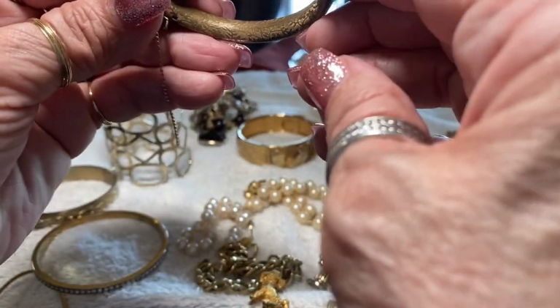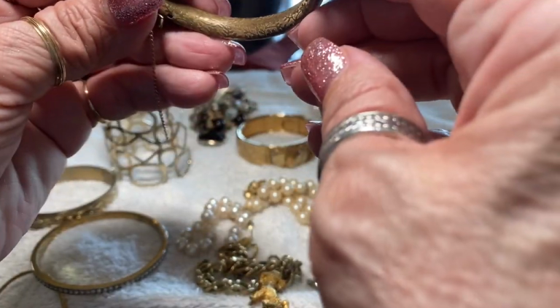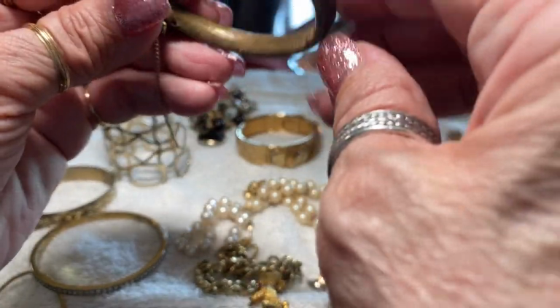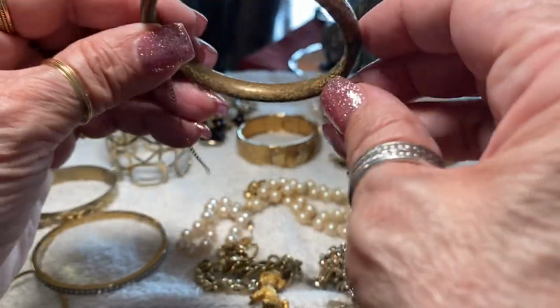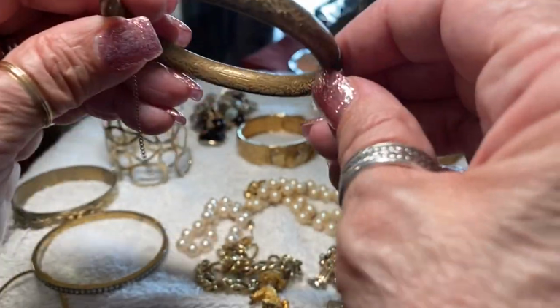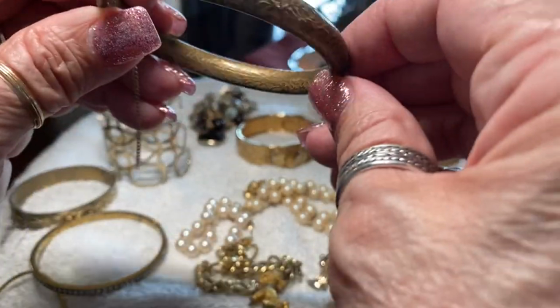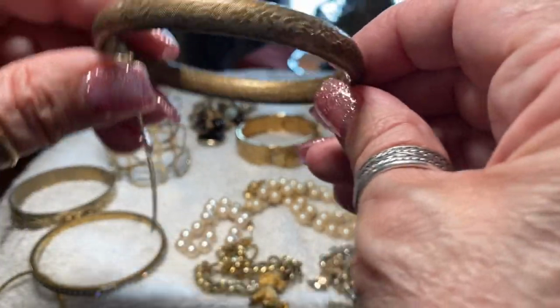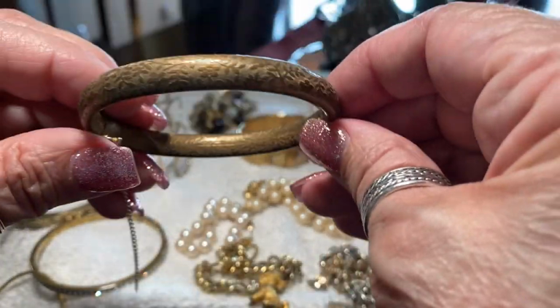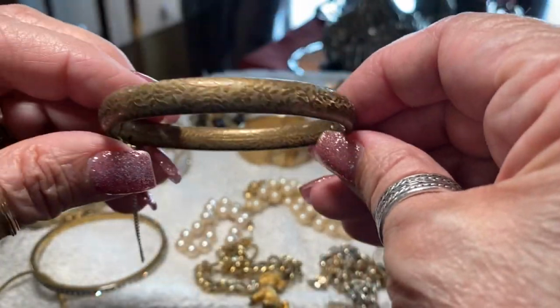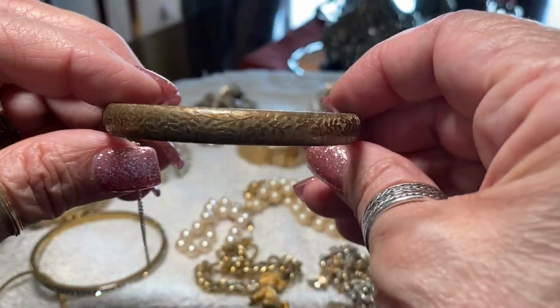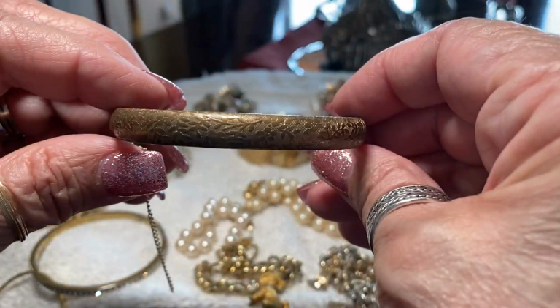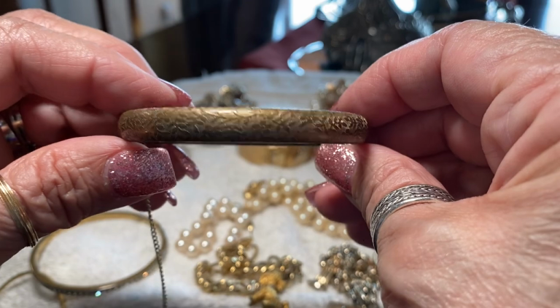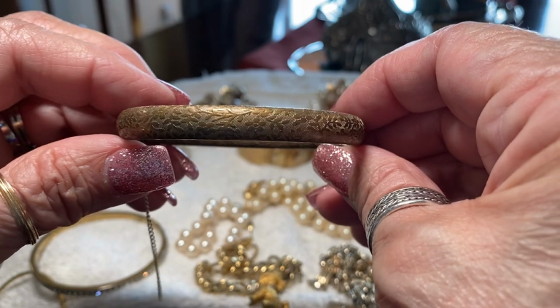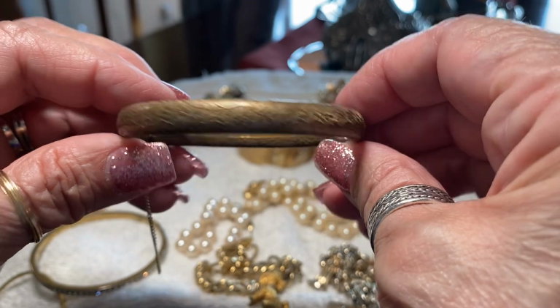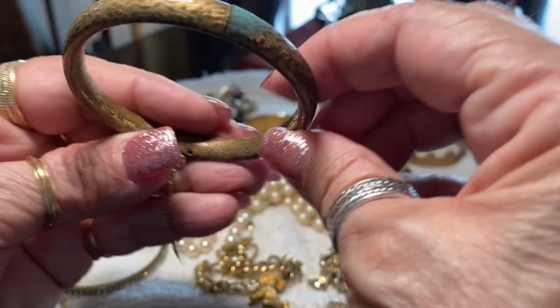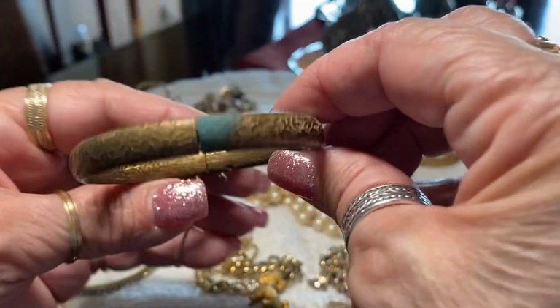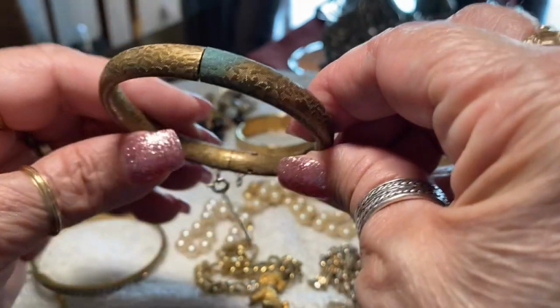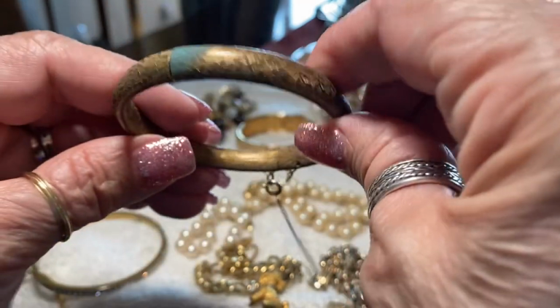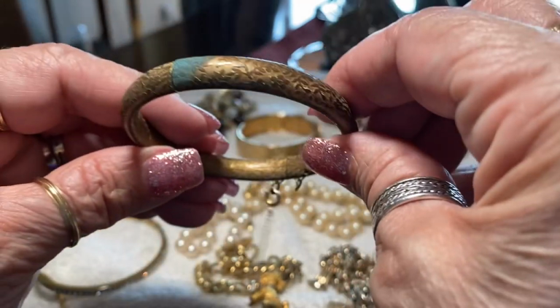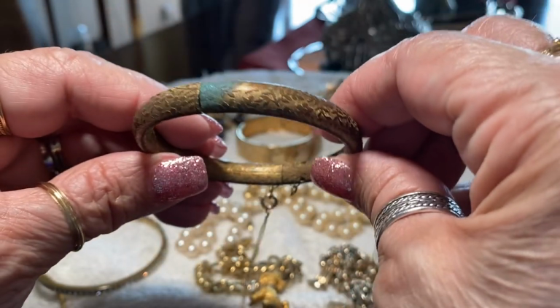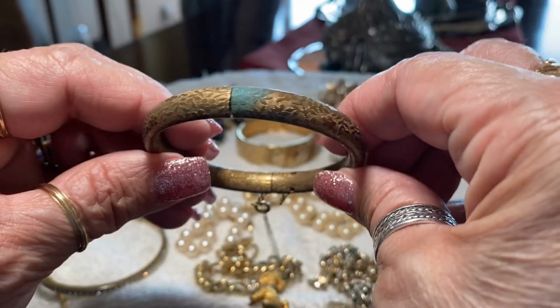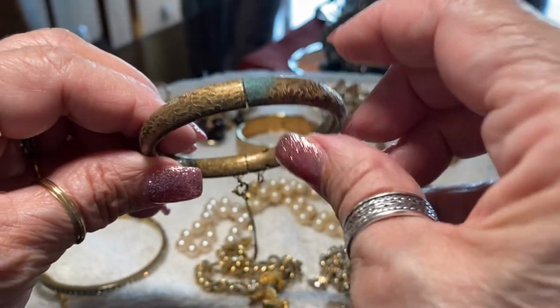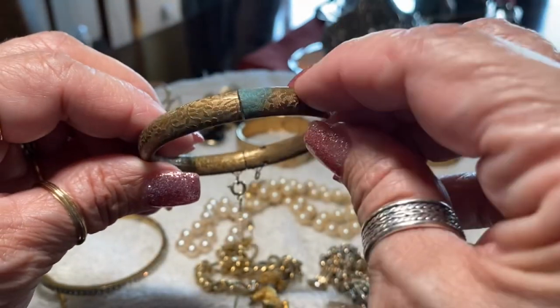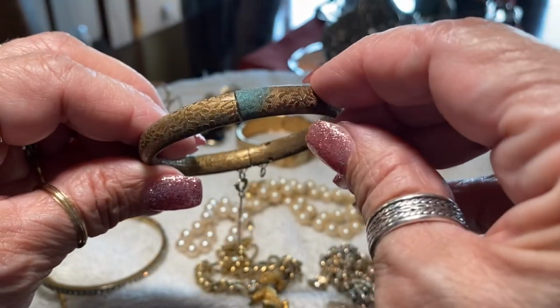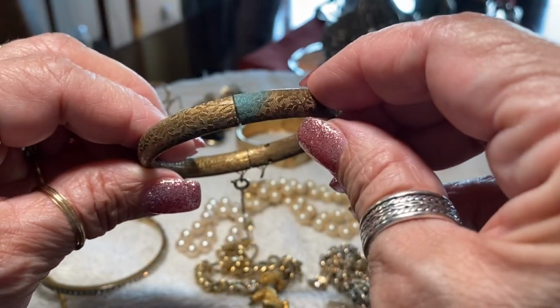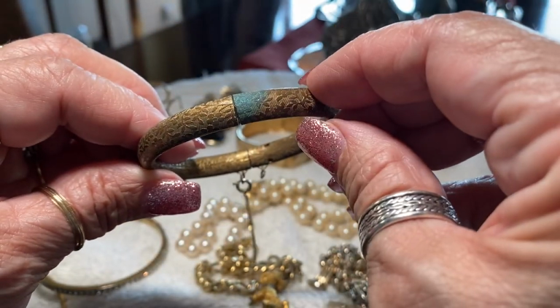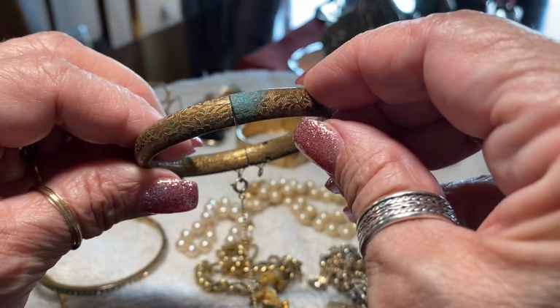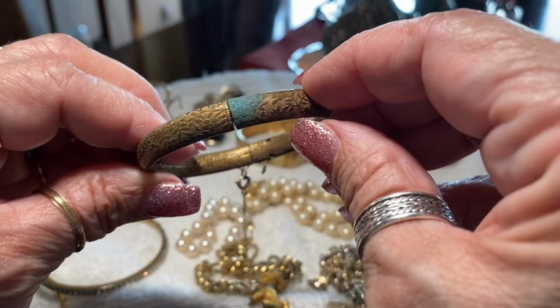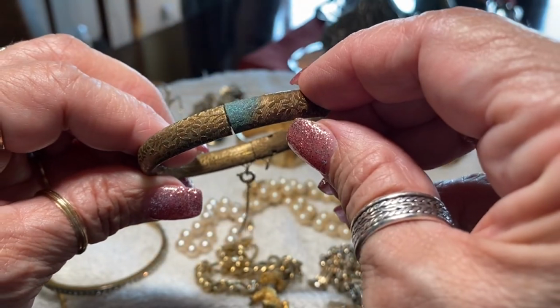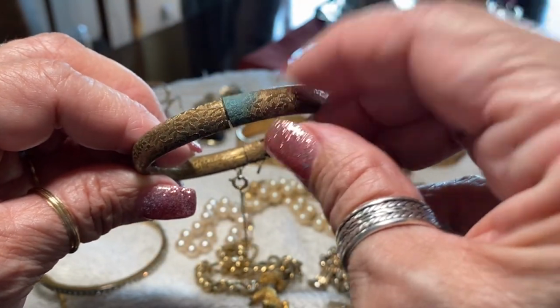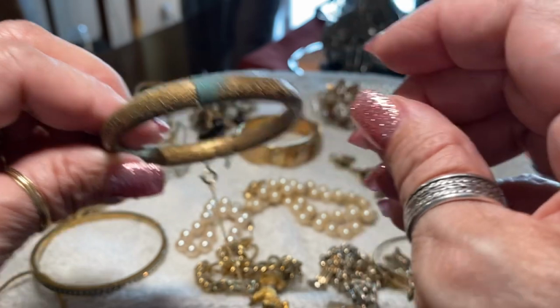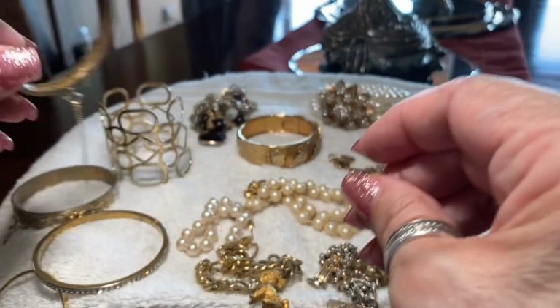And then there's this — this is really kind of worn down but still very pretty. It has that verdigris — I can get rid of that.